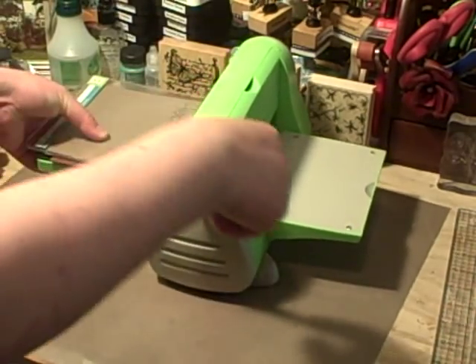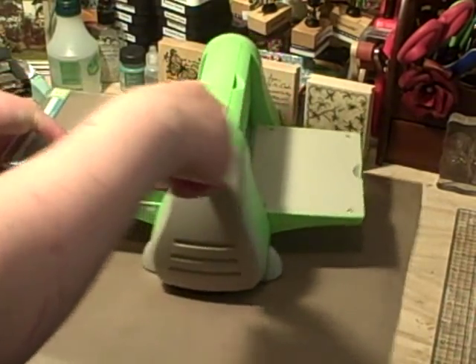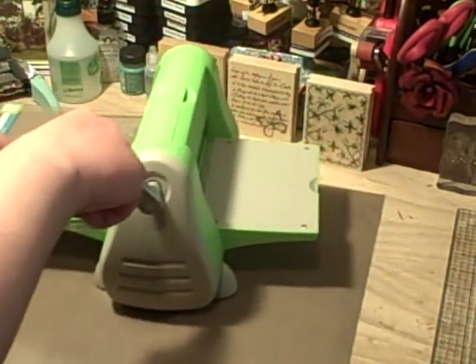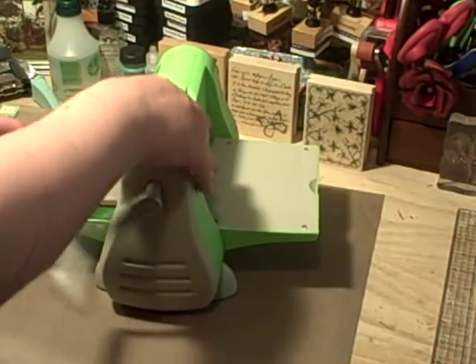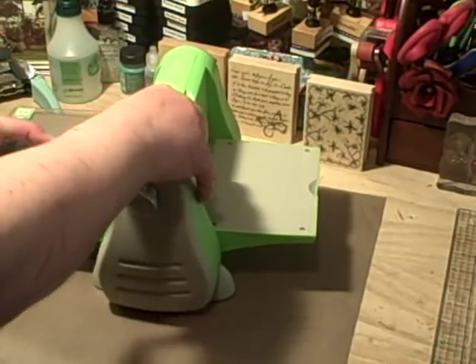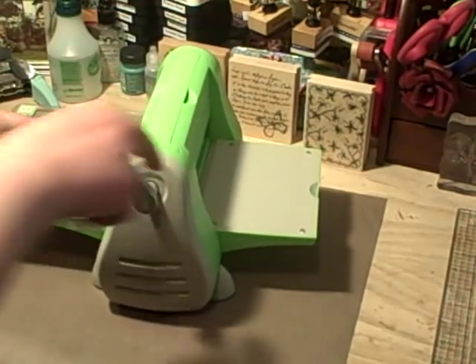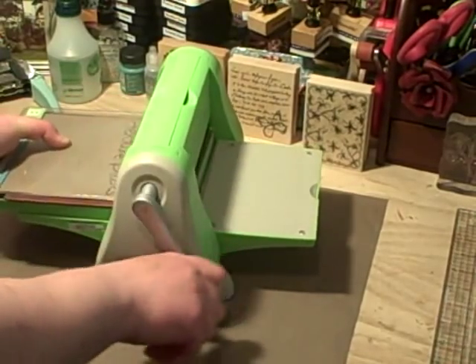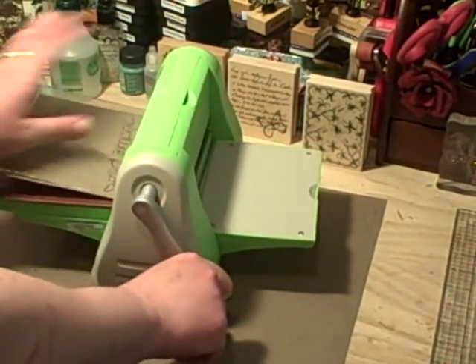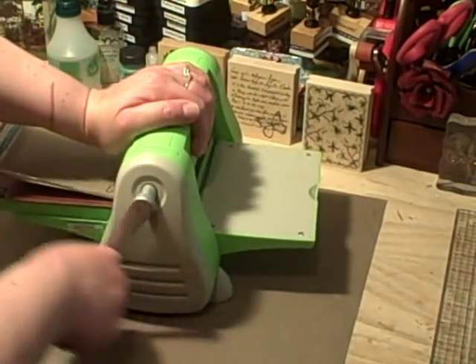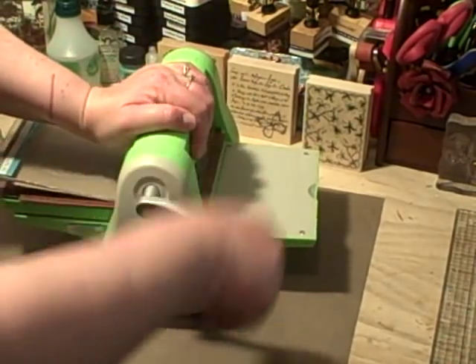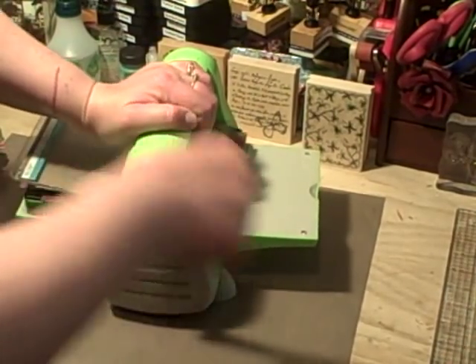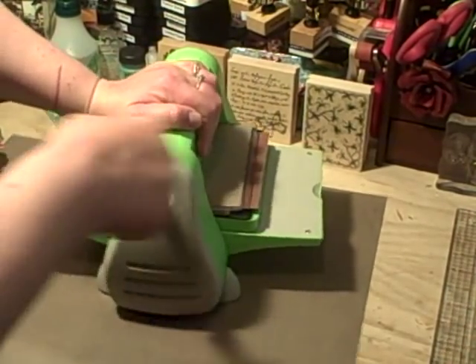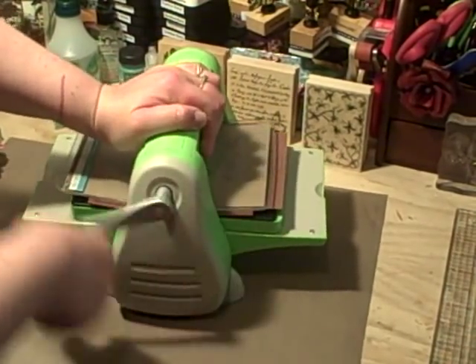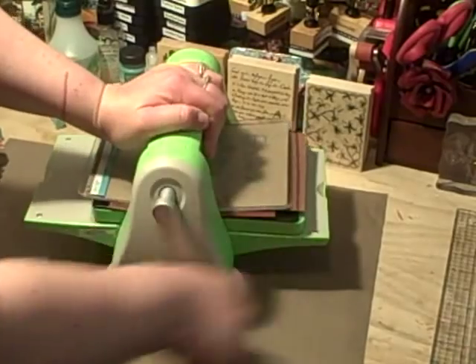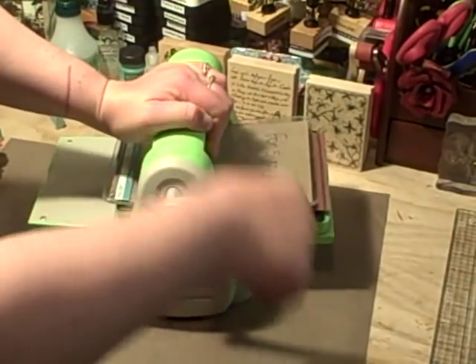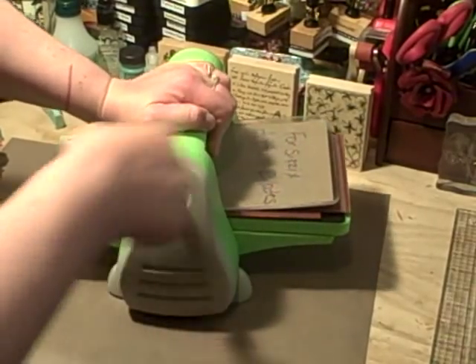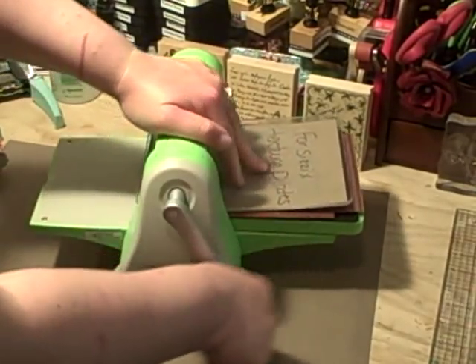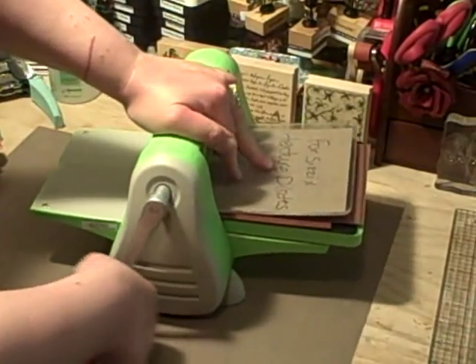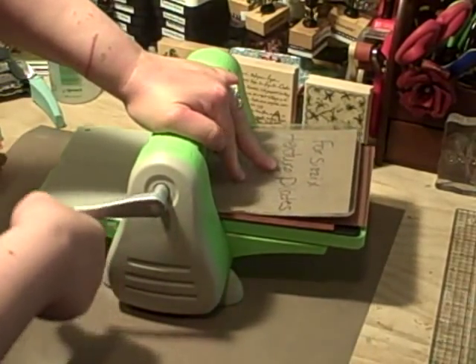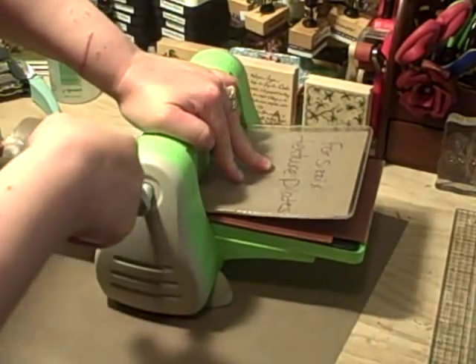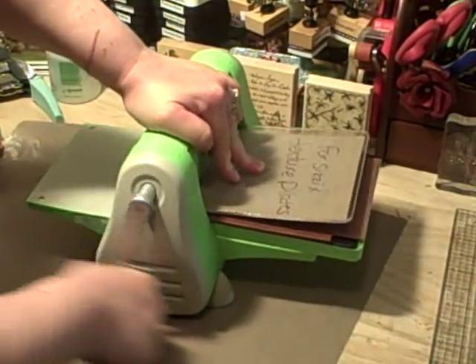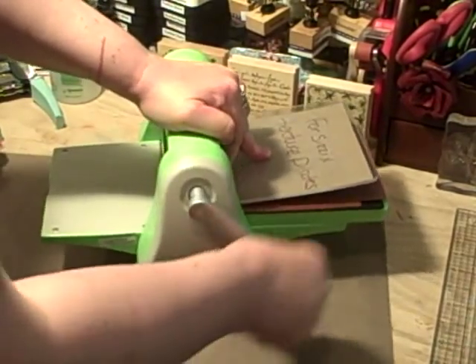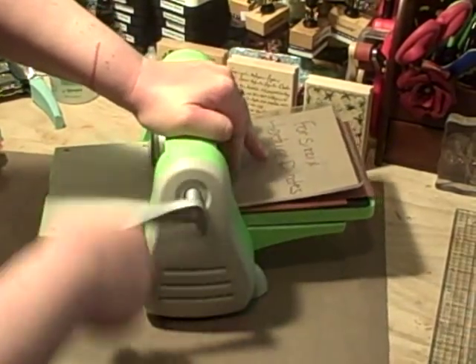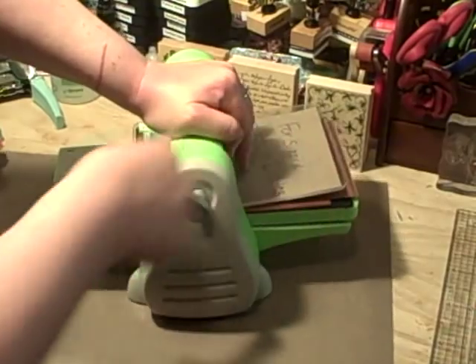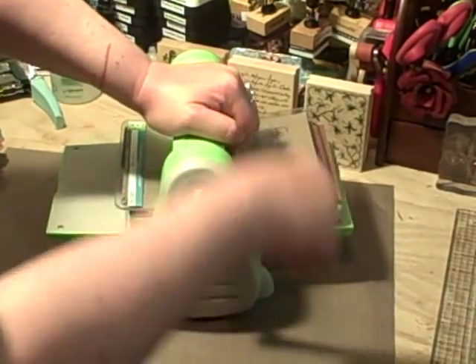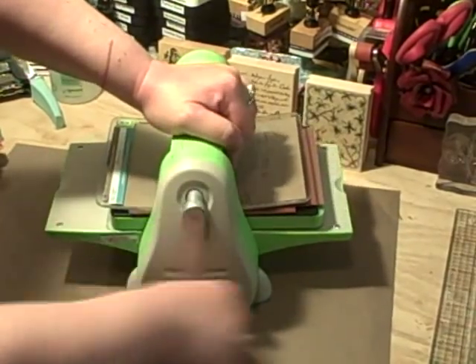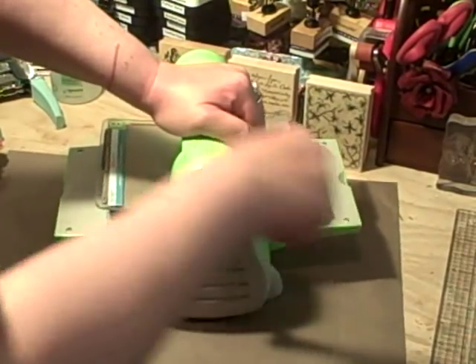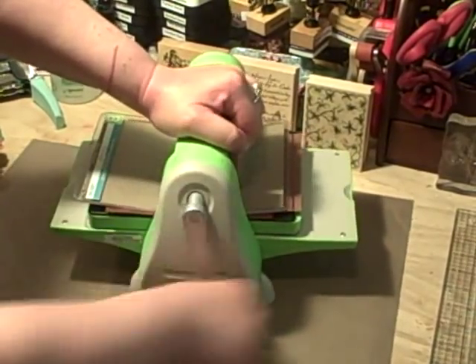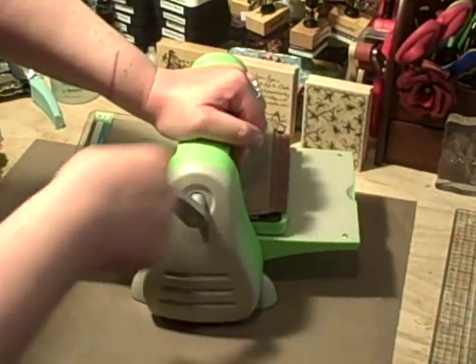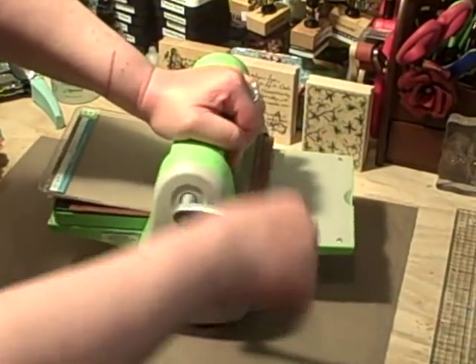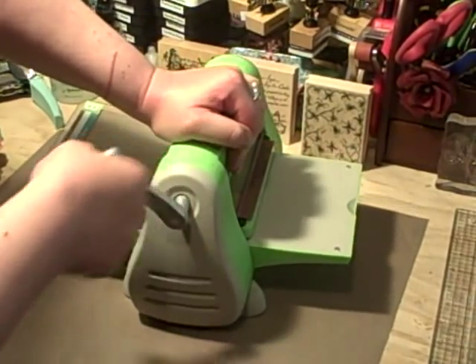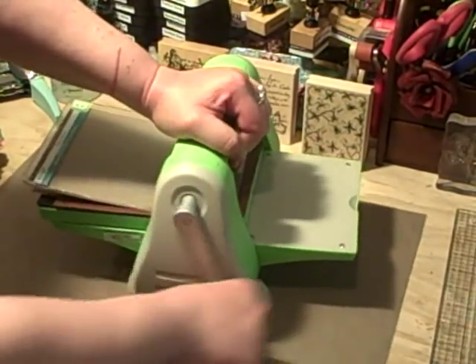It might feel a little tight but it's fine. Put this through — I put it through twice to get a really good texture on my paper. My mat is sliding around which doesn't make this easy.